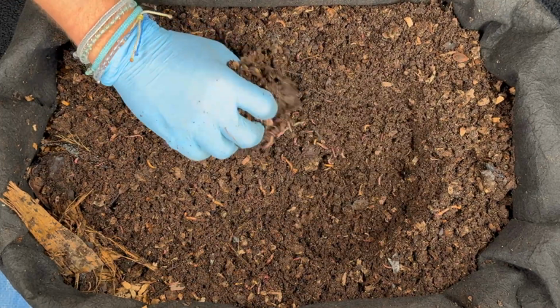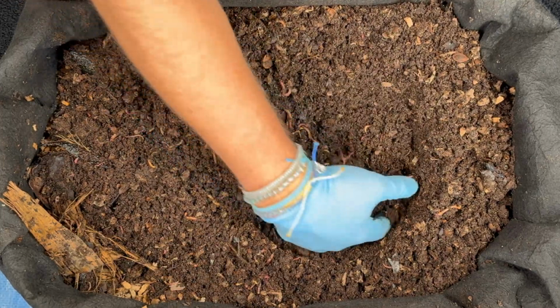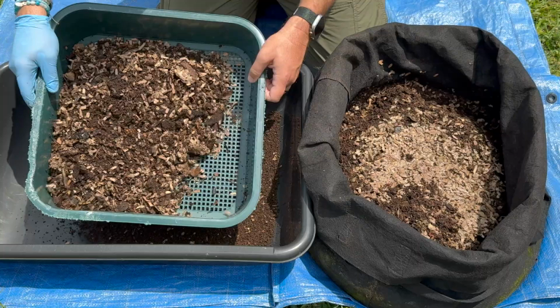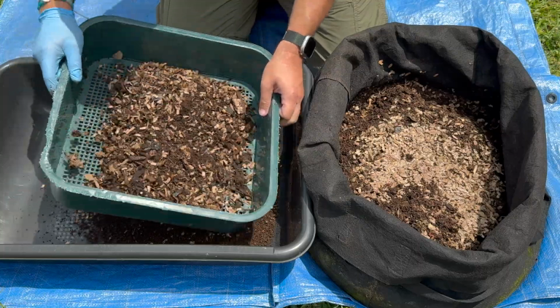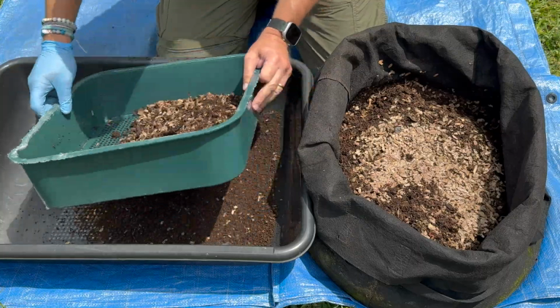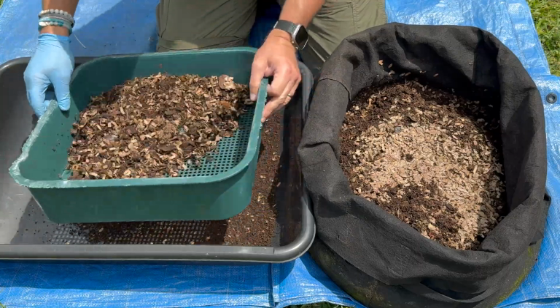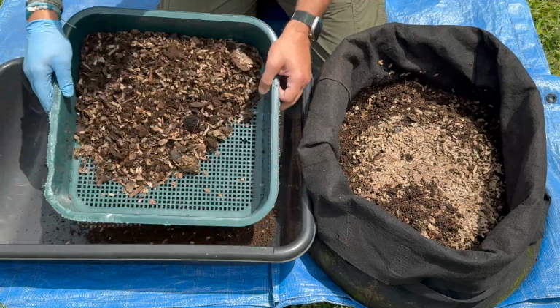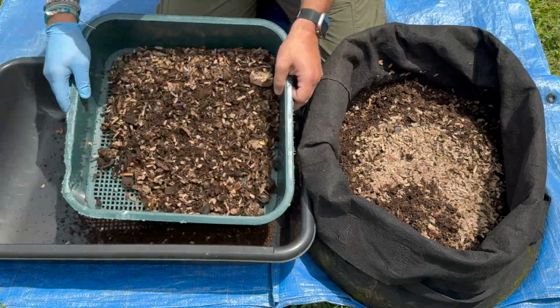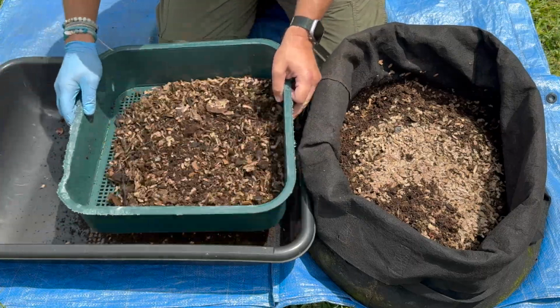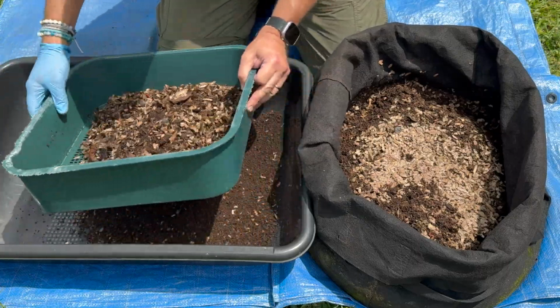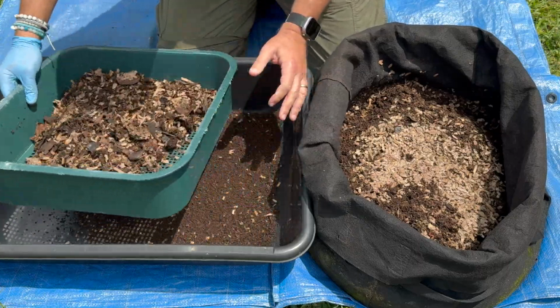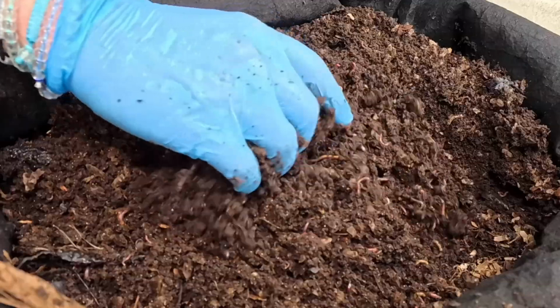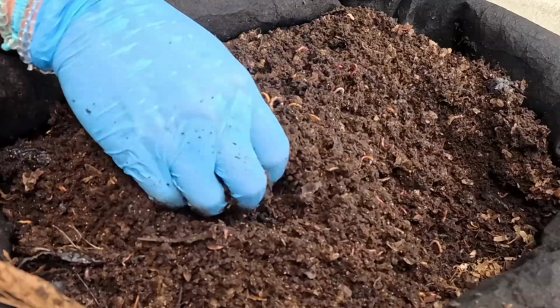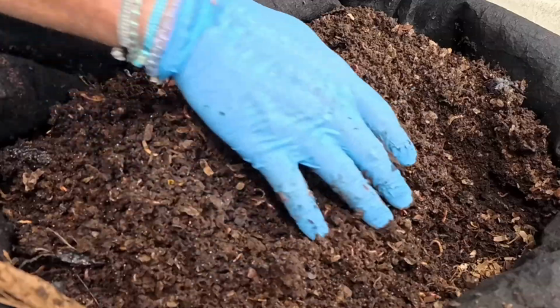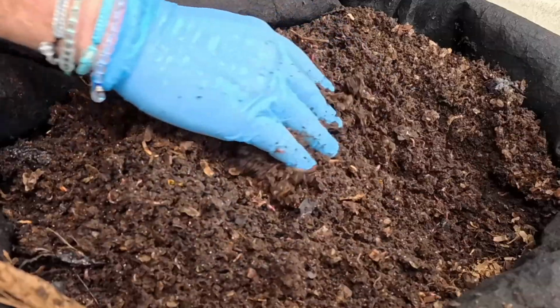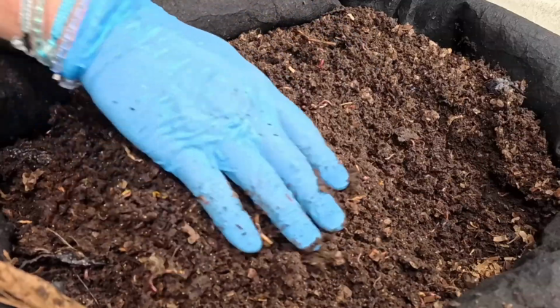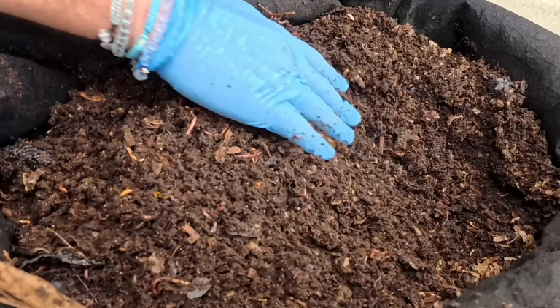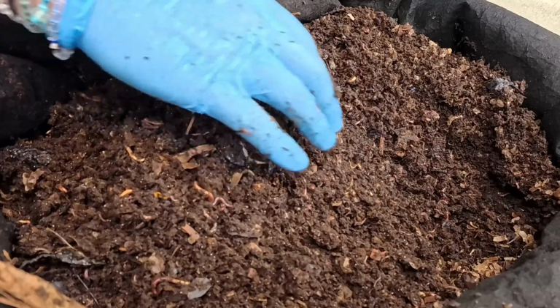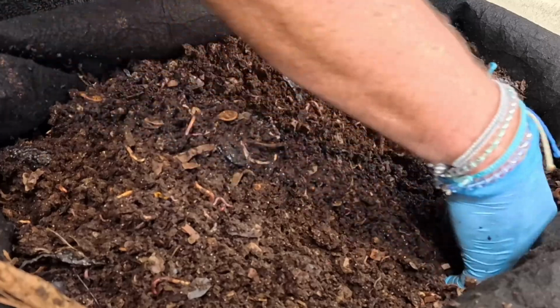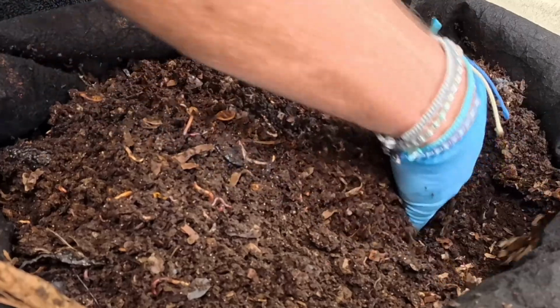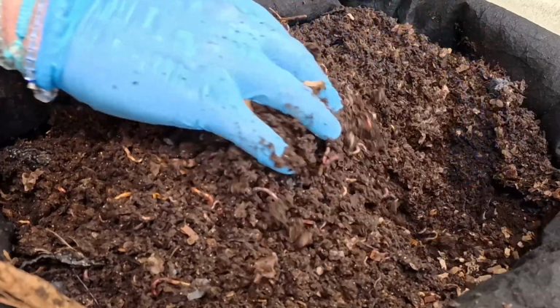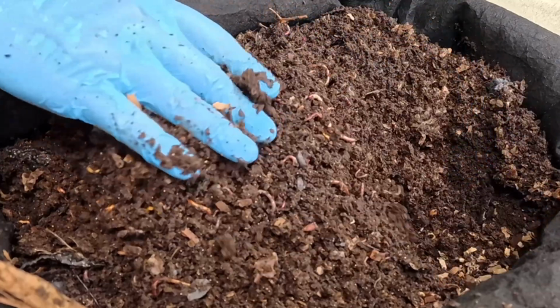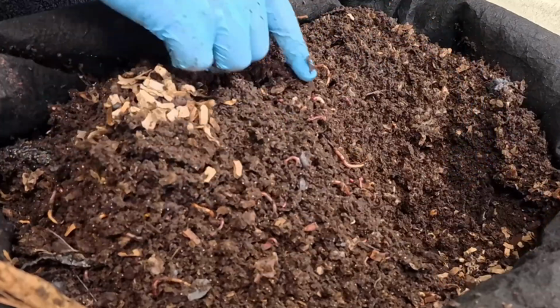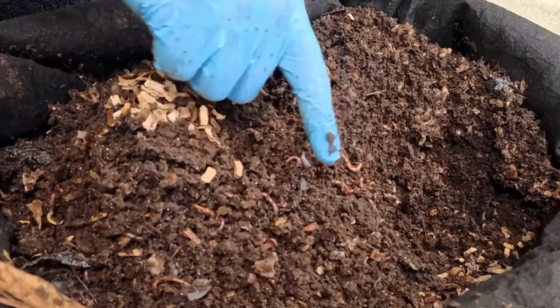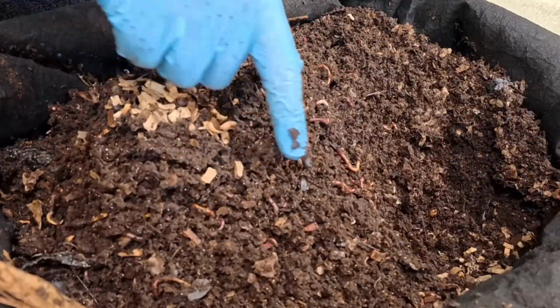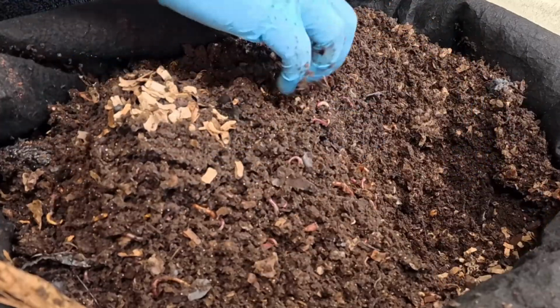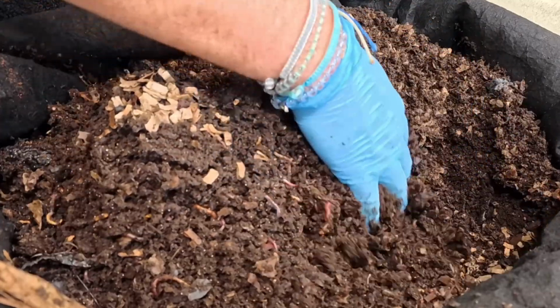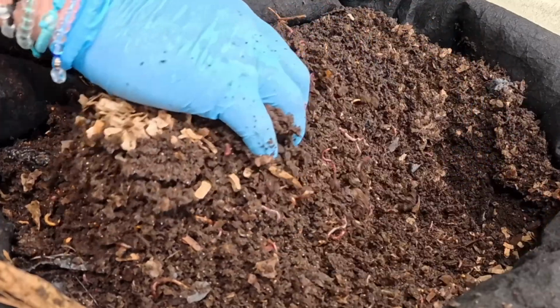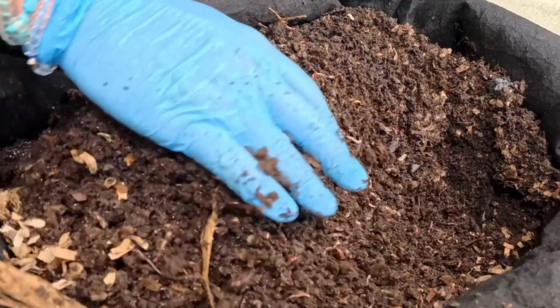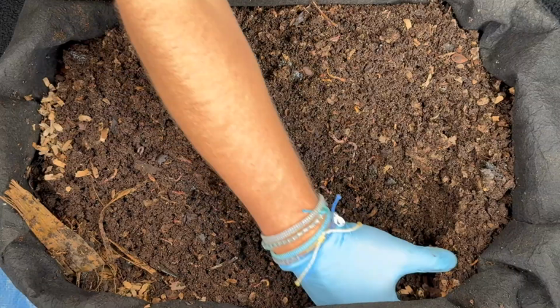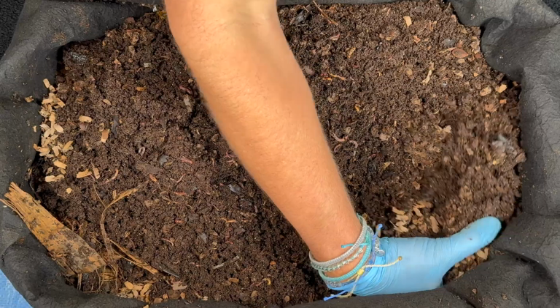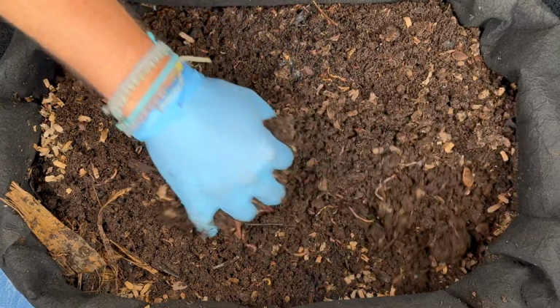Even though we harvested last time we were in here, it feels like we could harvest again because the material in here is just fantastic — every handful has hundreds of worms in it. Really impressed with it.